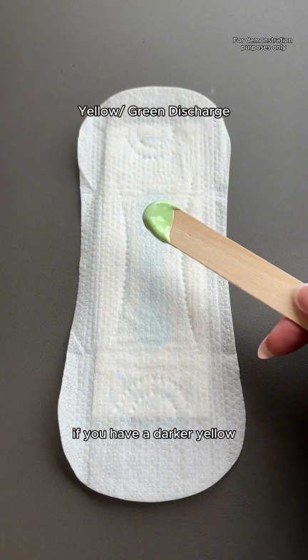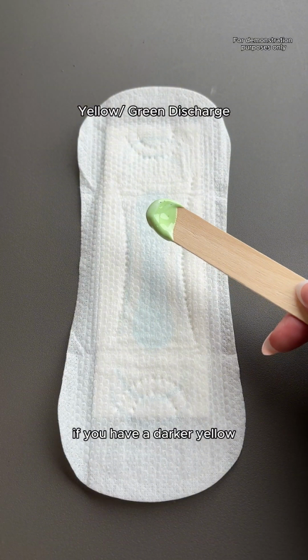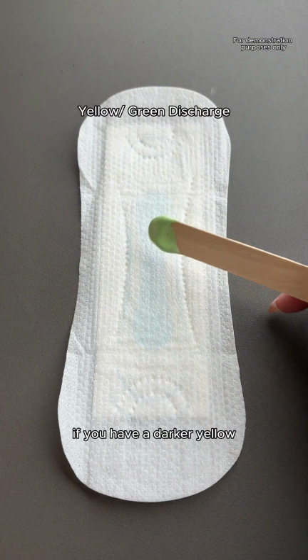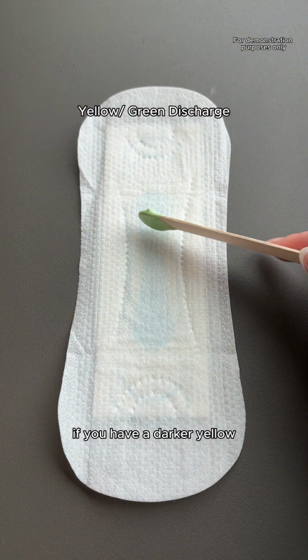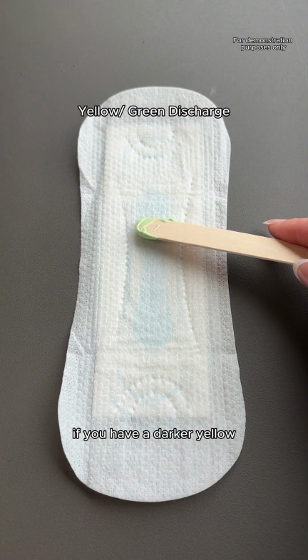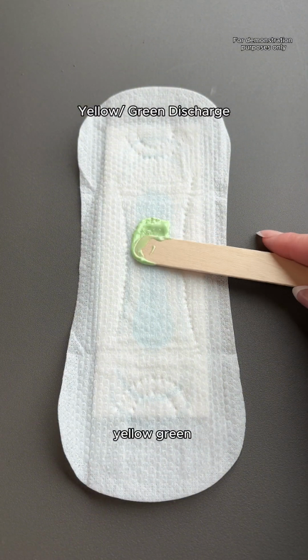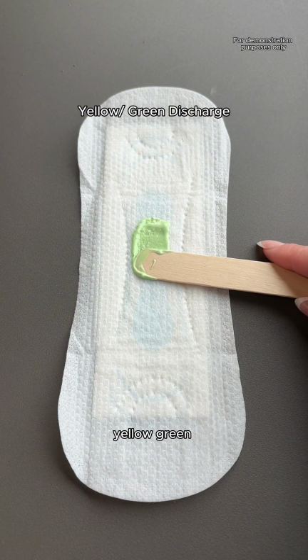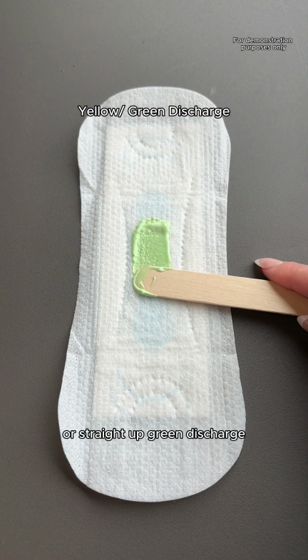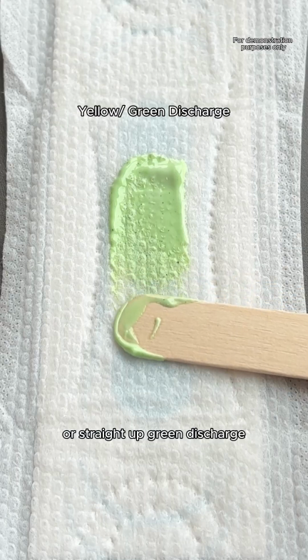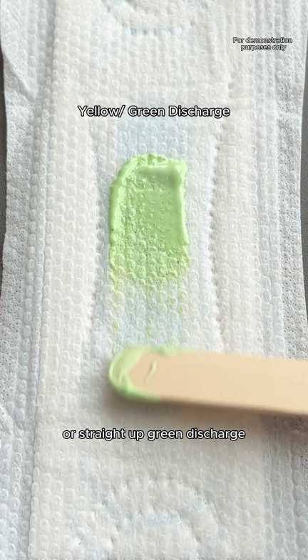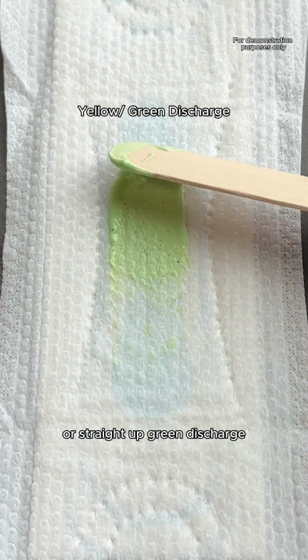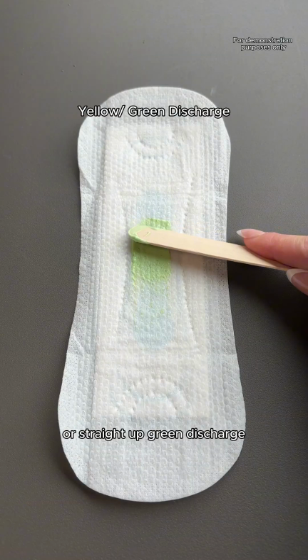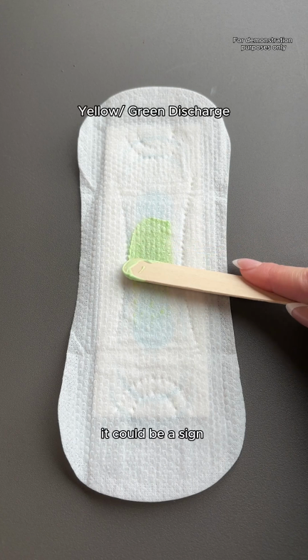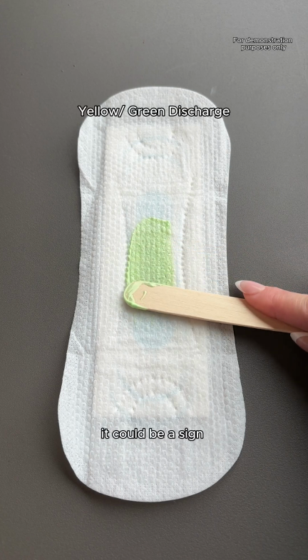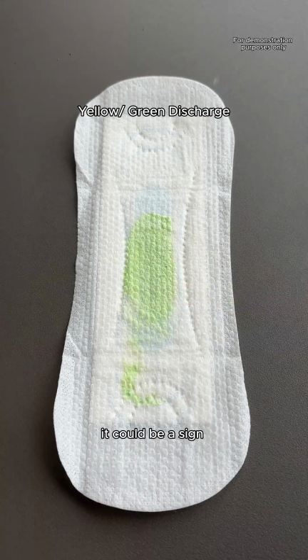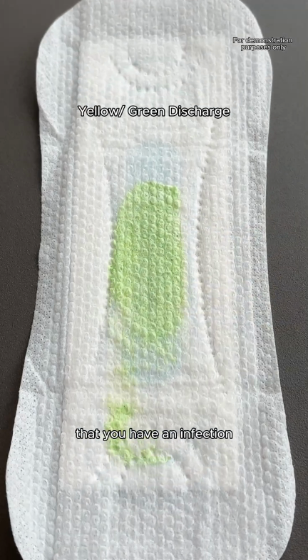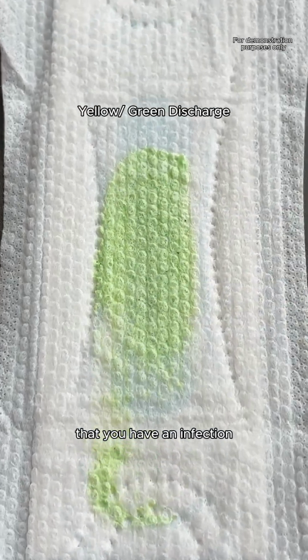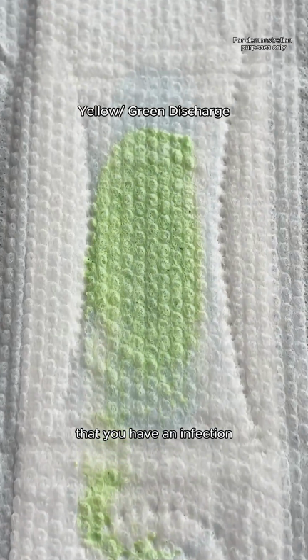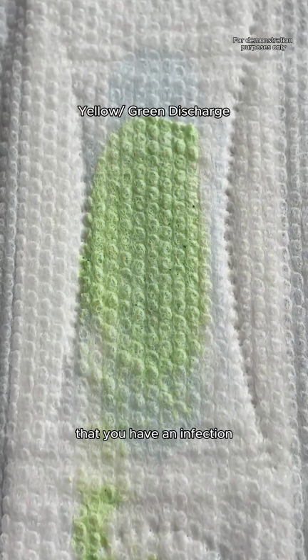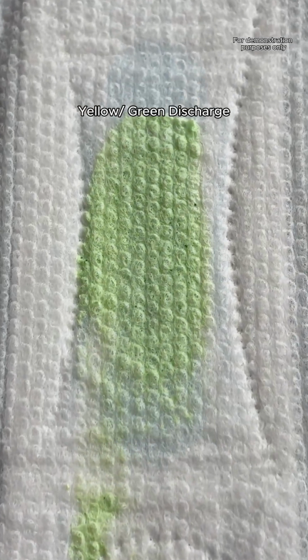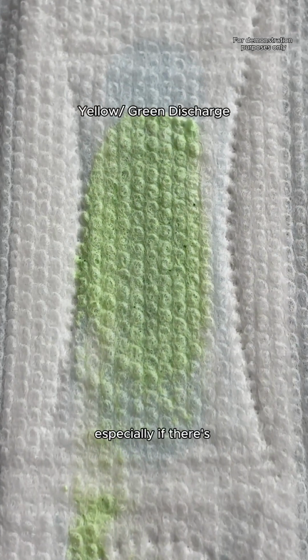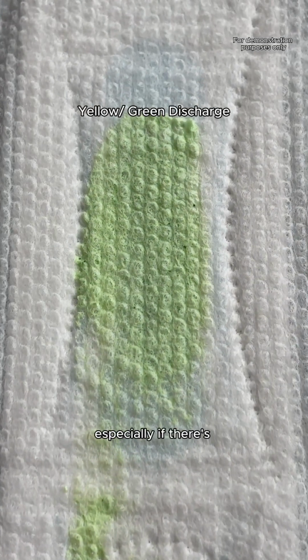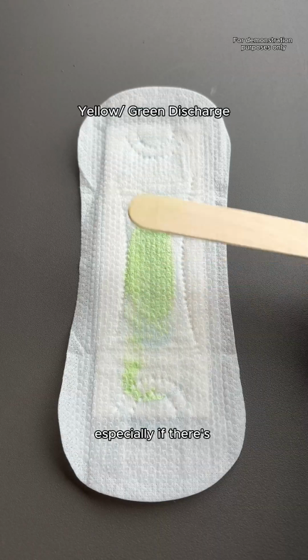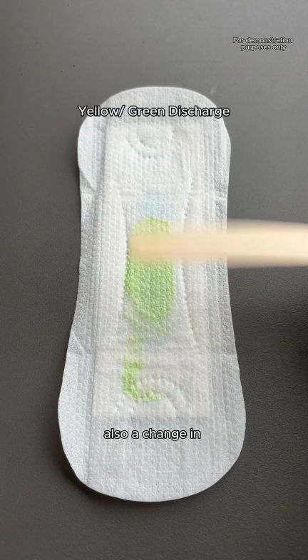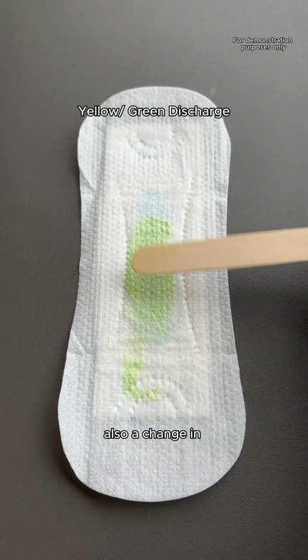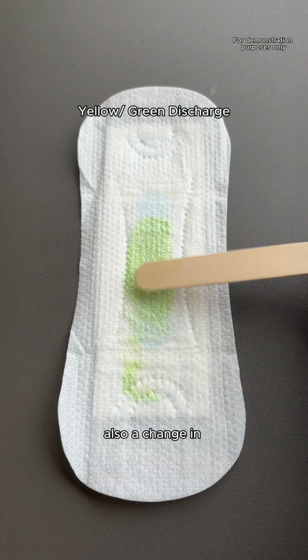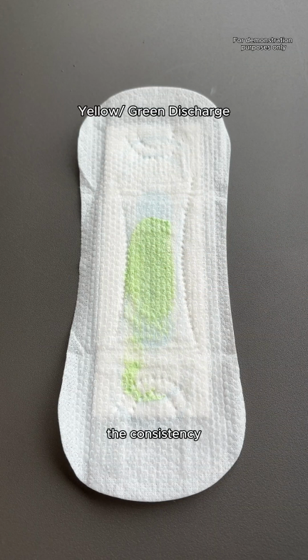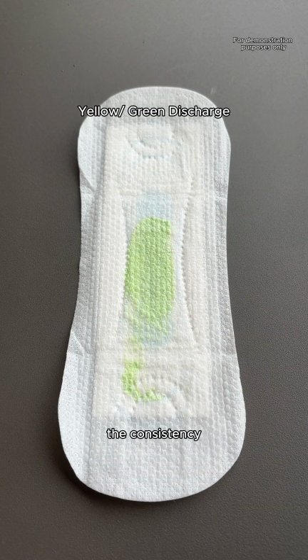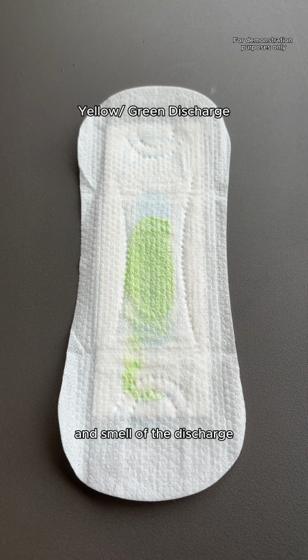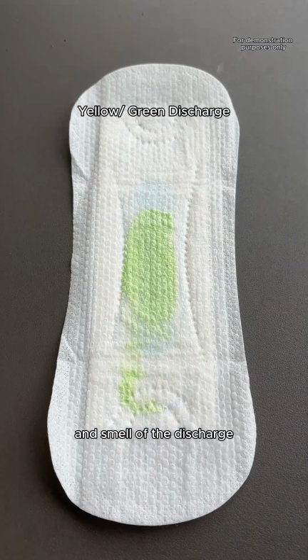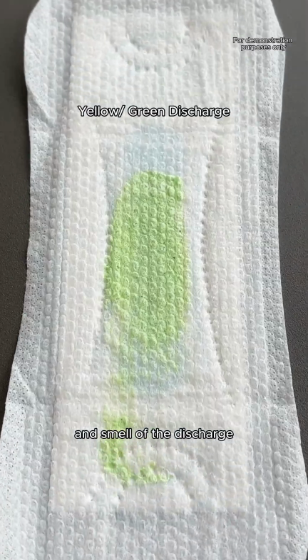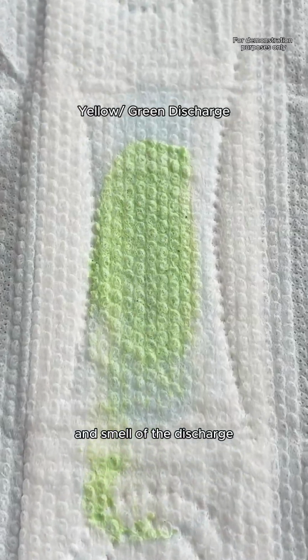If you have a darker yellow, yellow-green, or straight-up green discharge, it could be a sign that you have an infection, especially if there's also a change in the consistency and smell of the discharge.